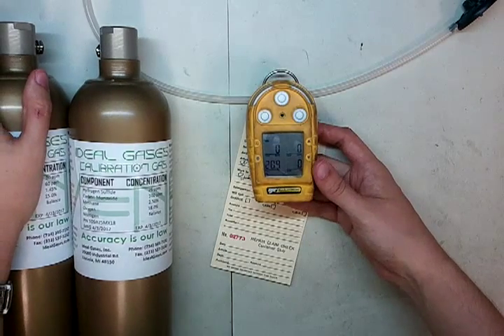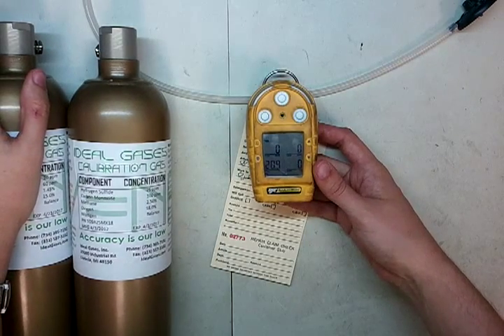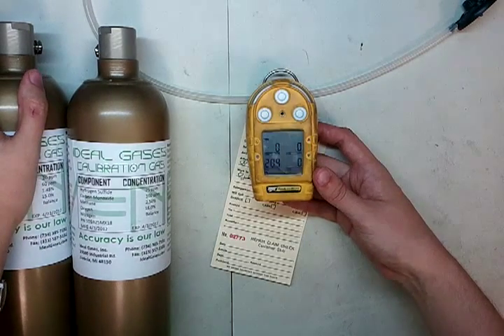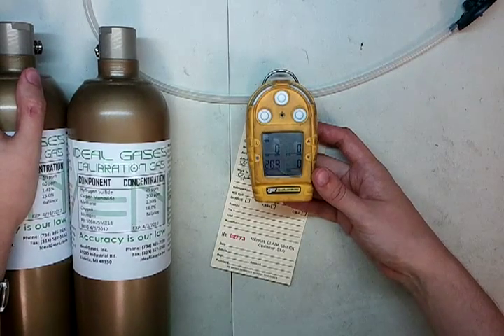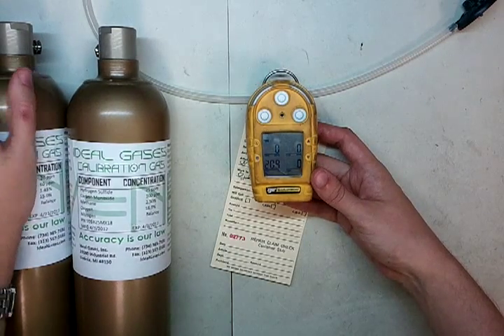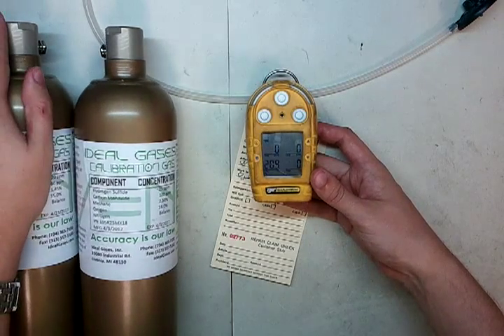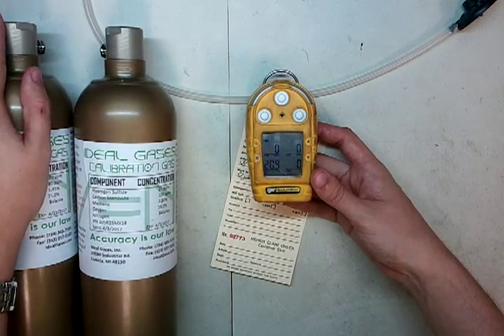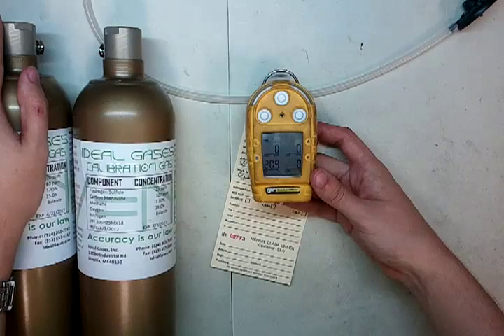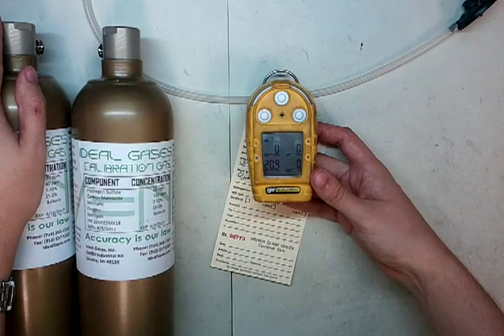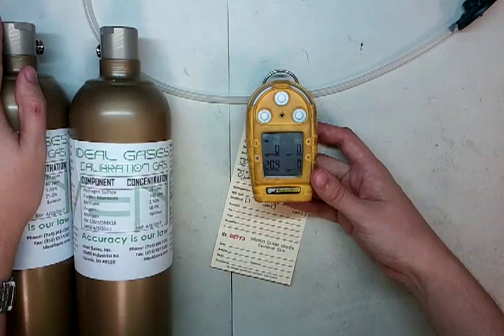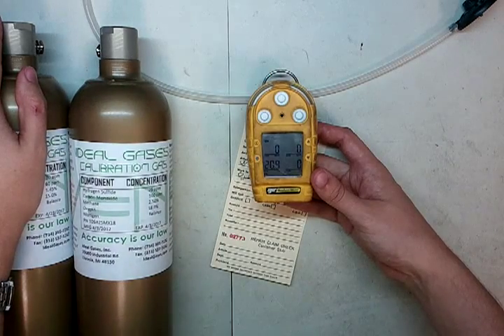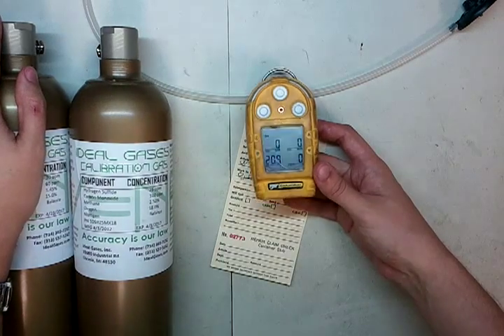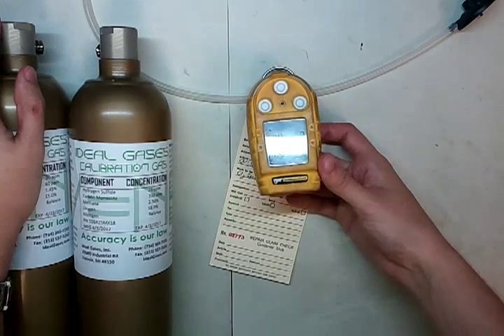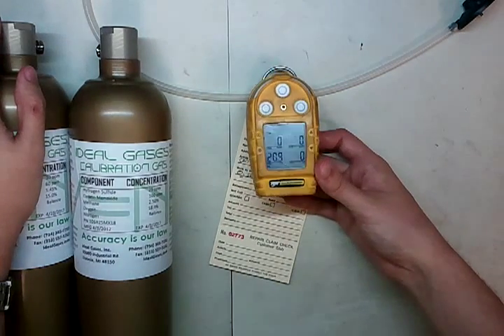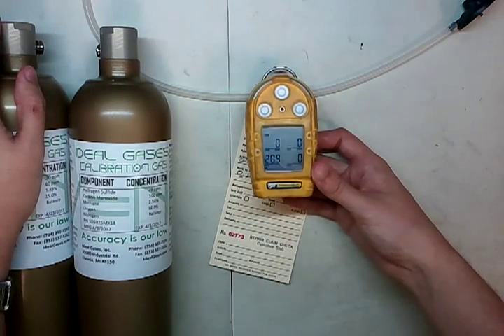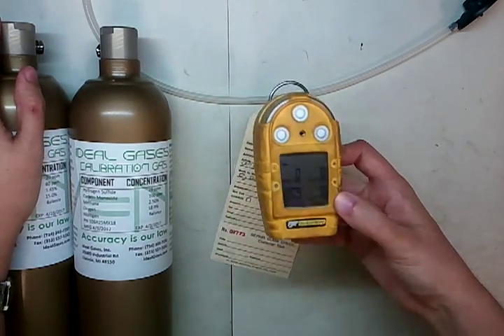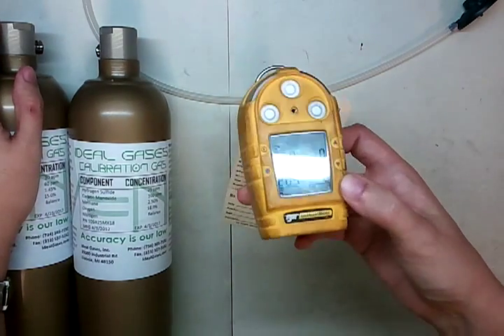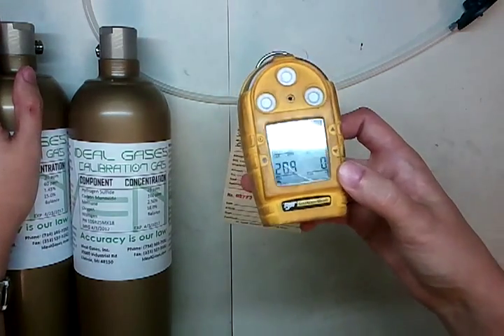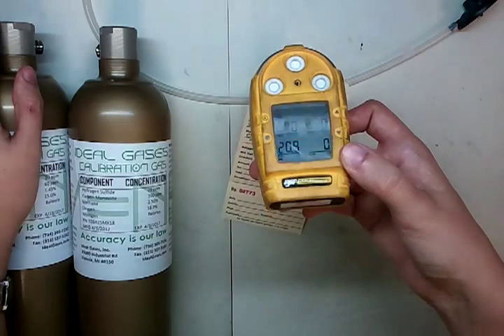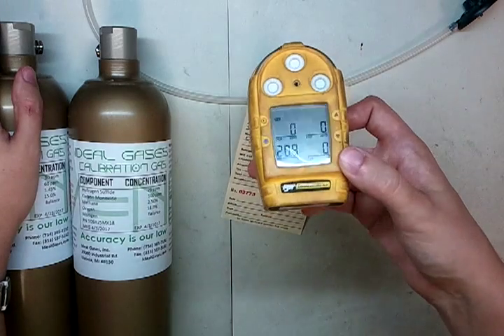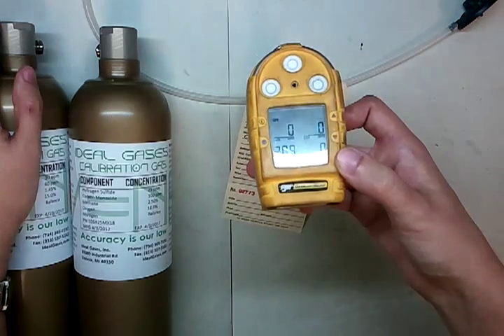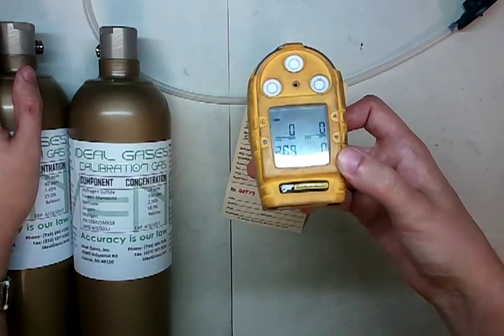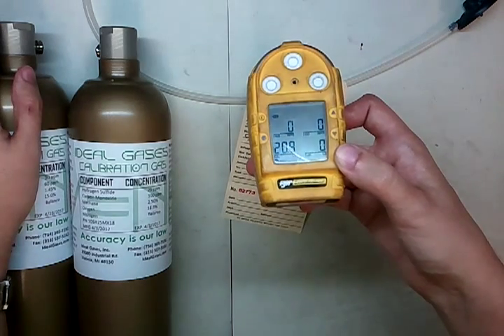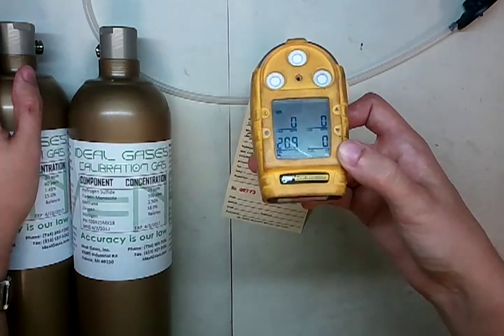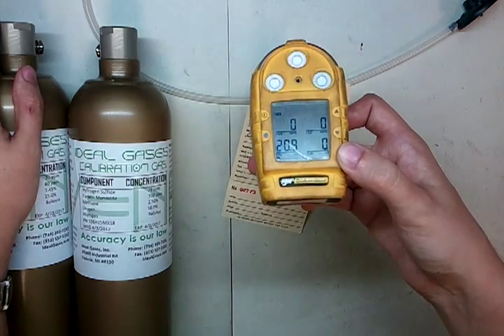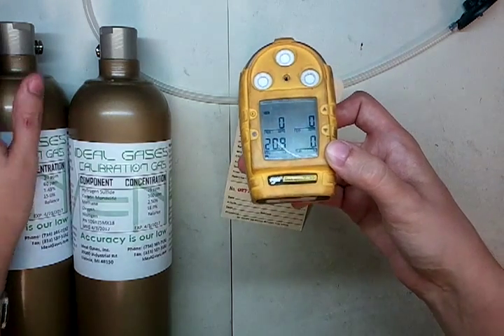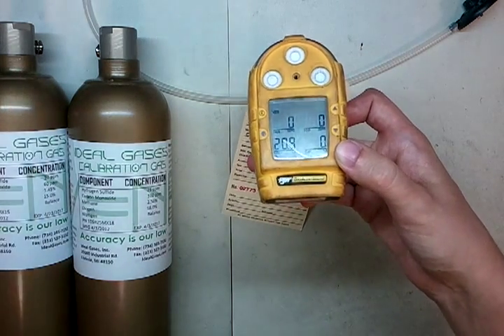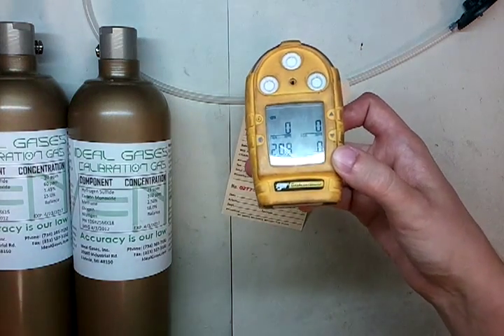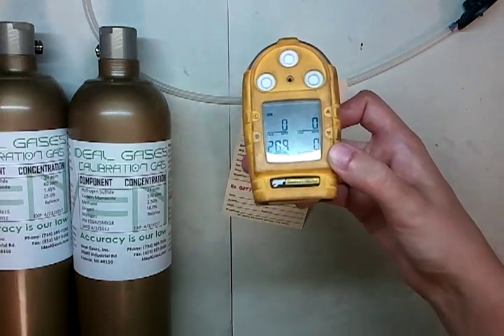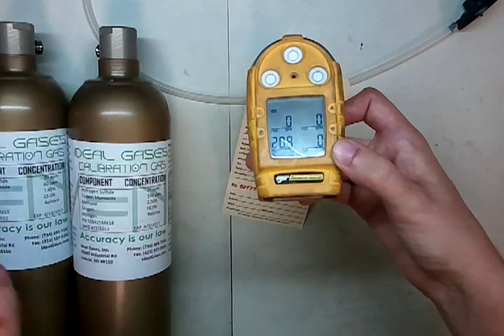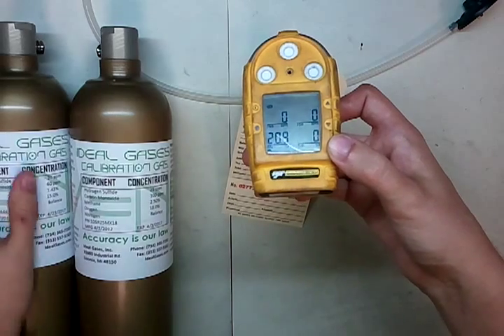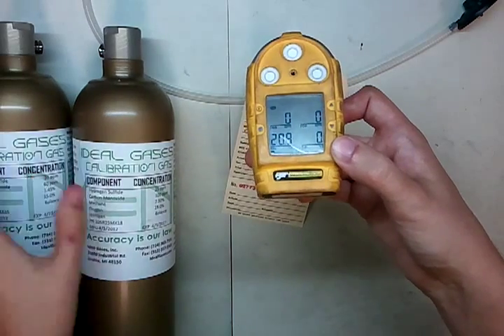What we've got here is a BW Gas Alert Micro, and there's a bit of a story here. What basically happened is the sensor was slowly but surely exposed to a lead-based compound, which basically poisoned the LEL sensor.